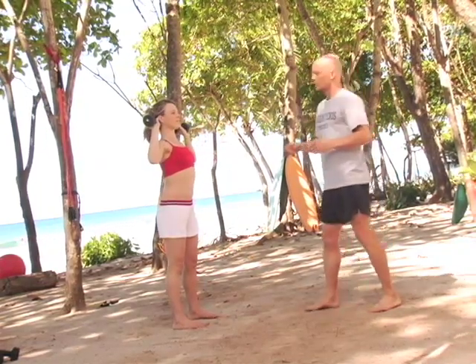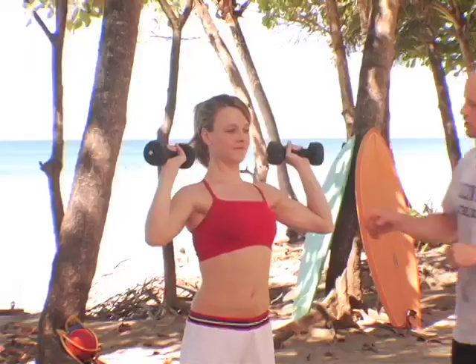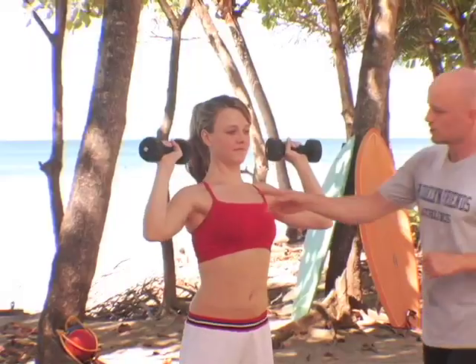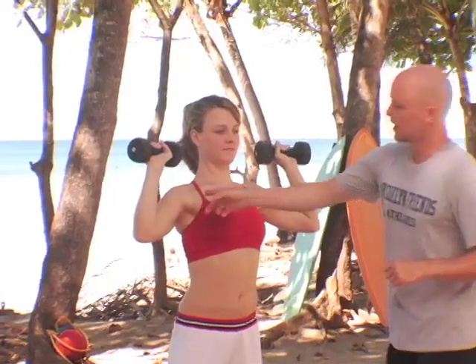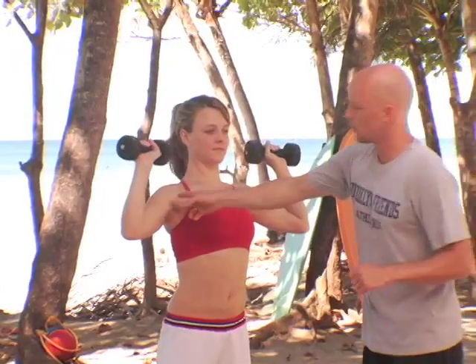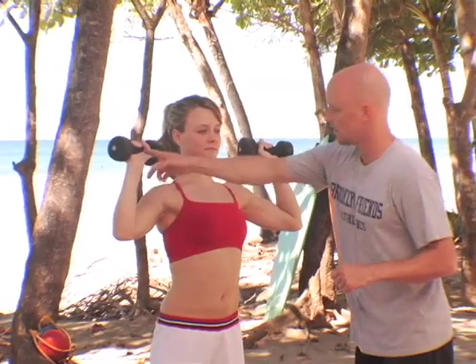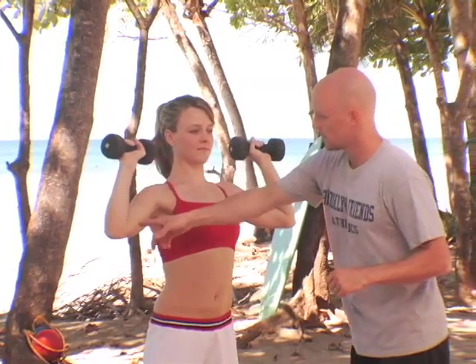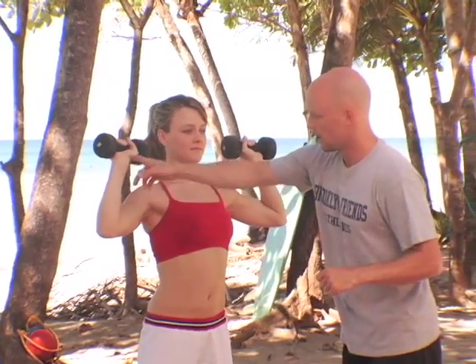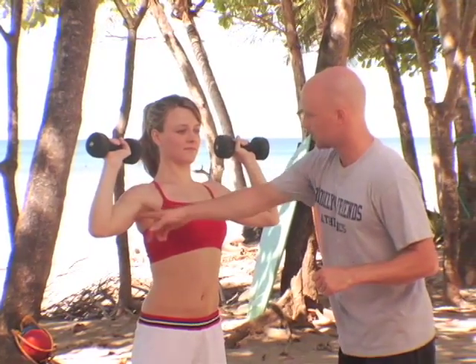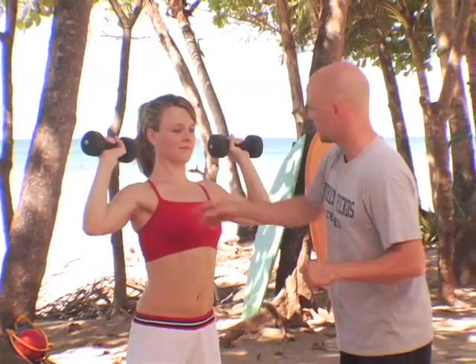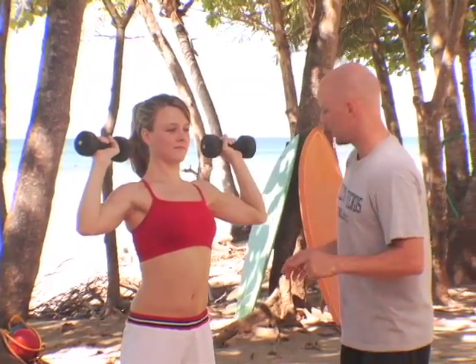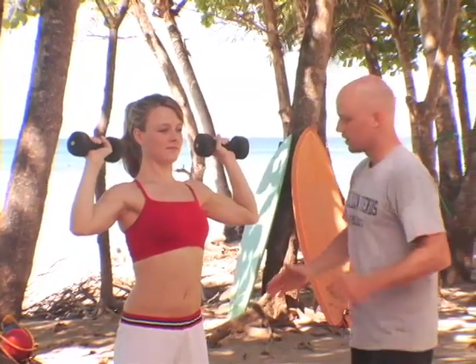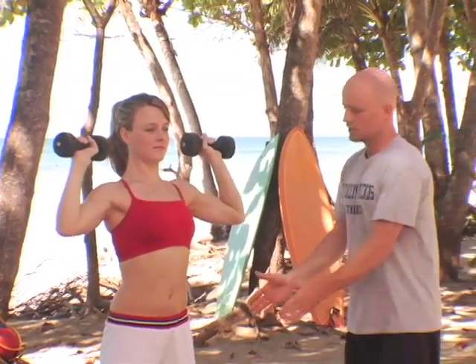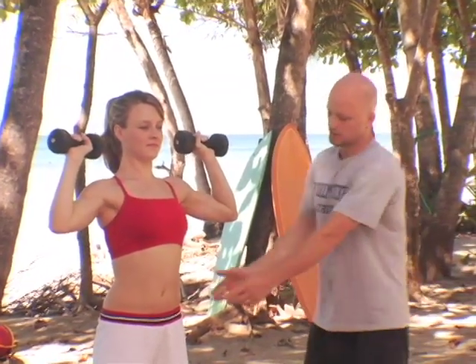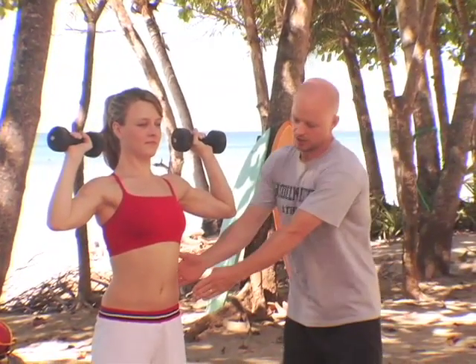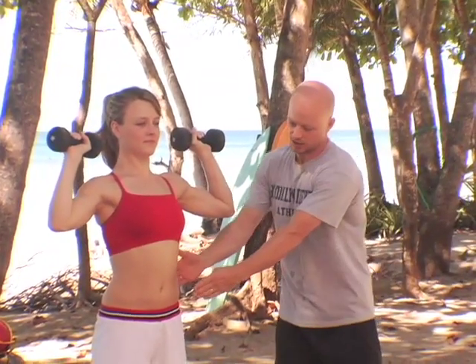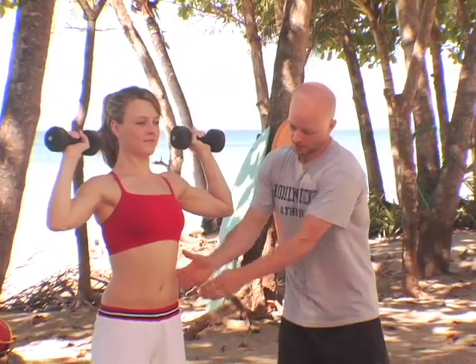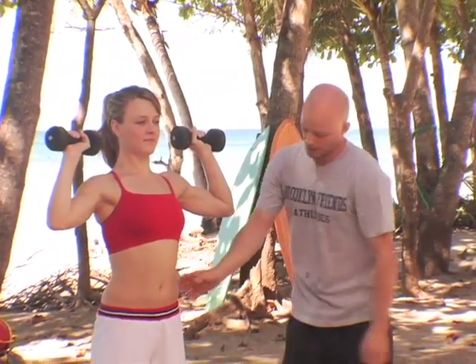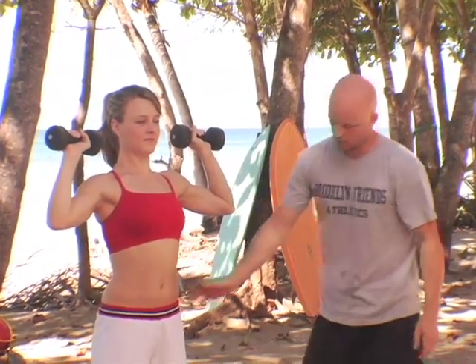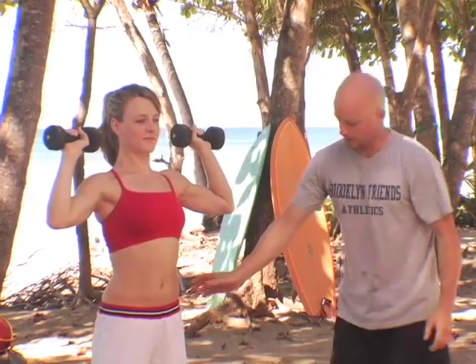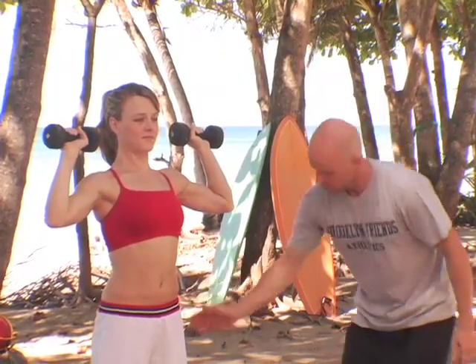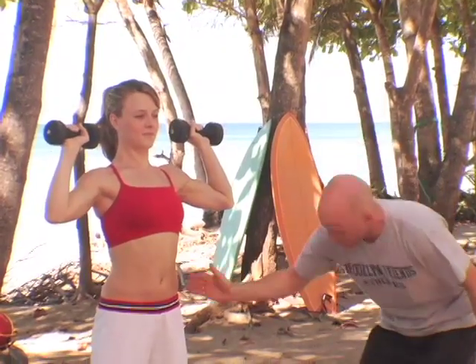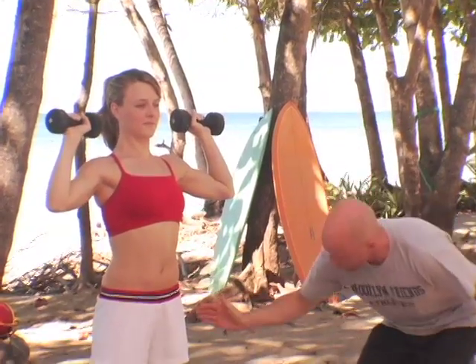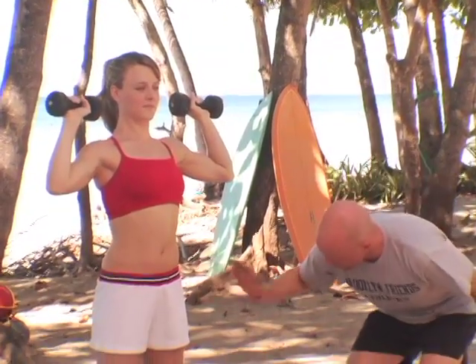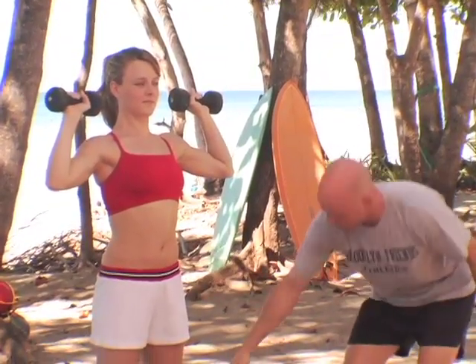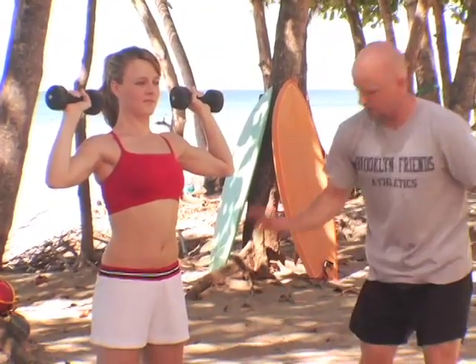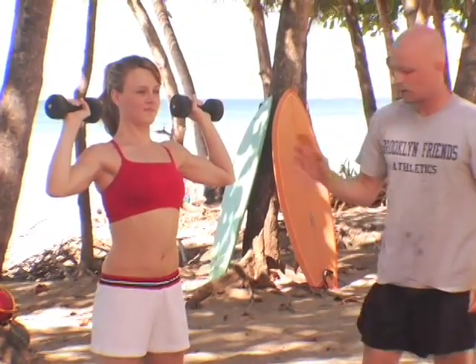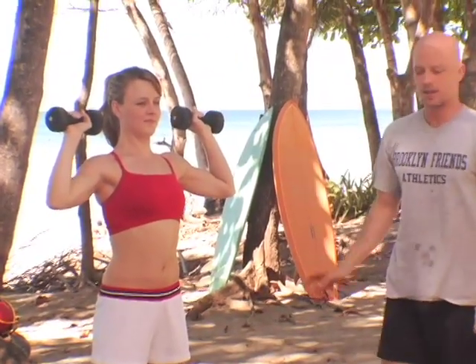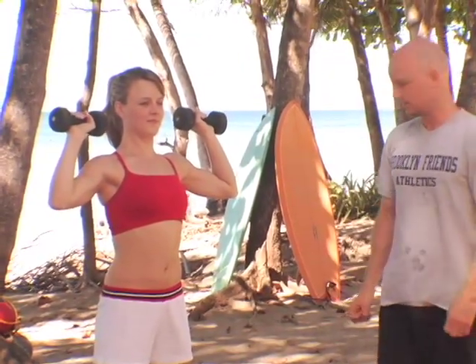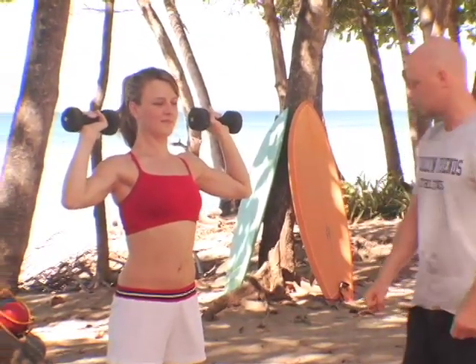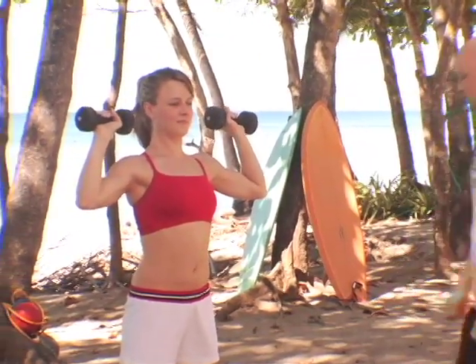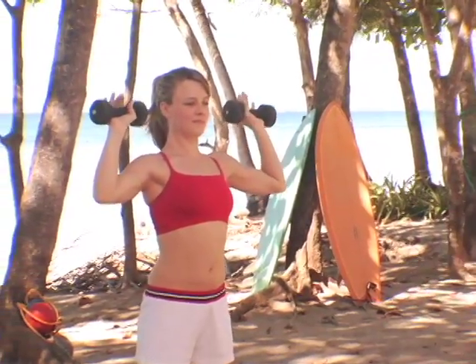Notice she's got a nice square elbow here, tummy tucked tight, and her belly, leg, hip, knee all in alignment. Let's go down into a squat.